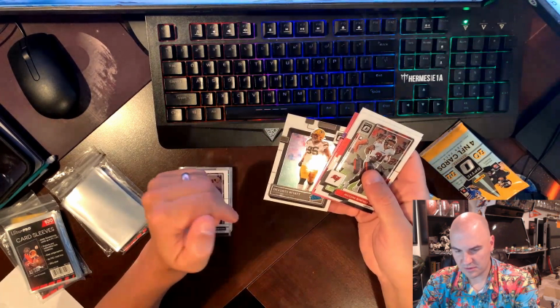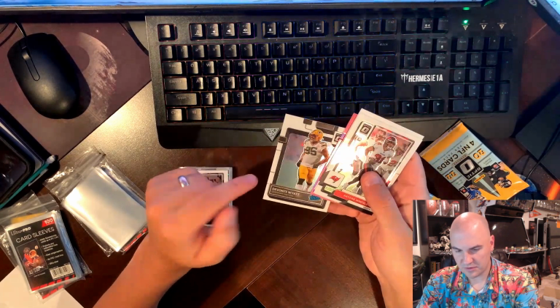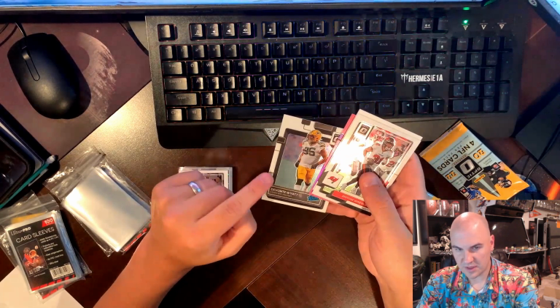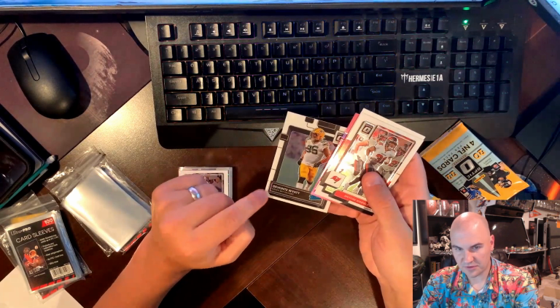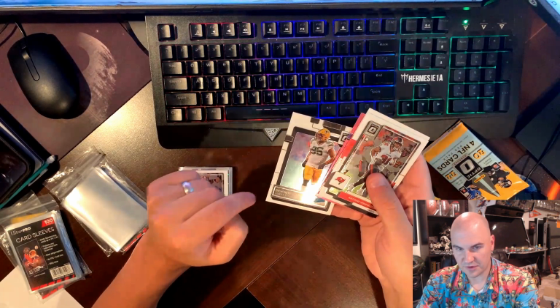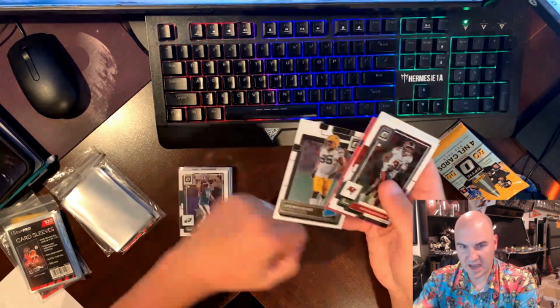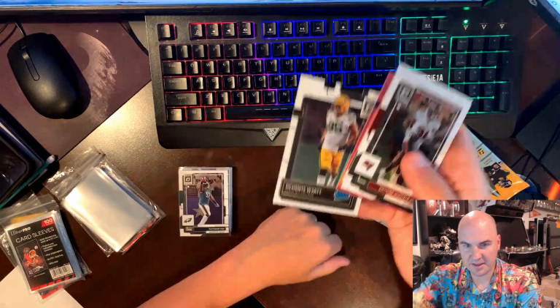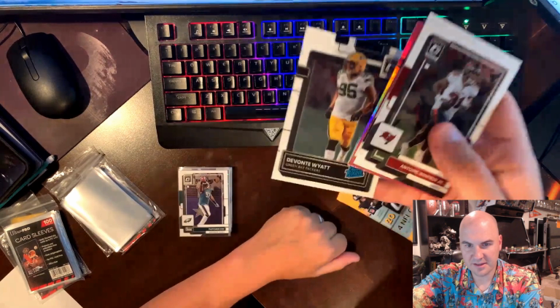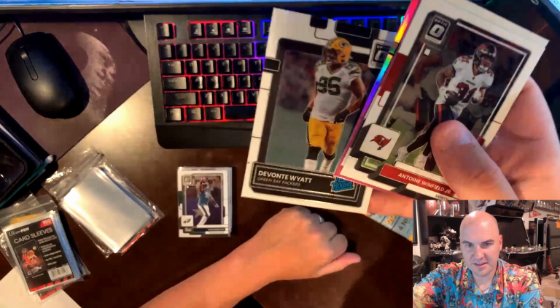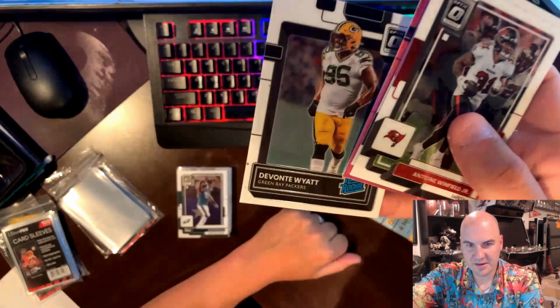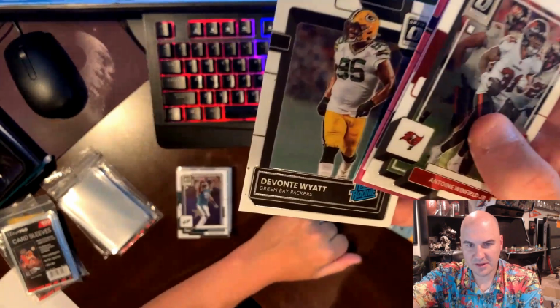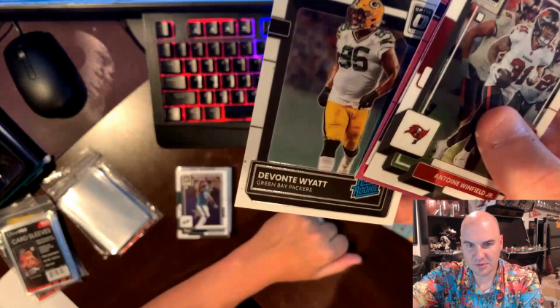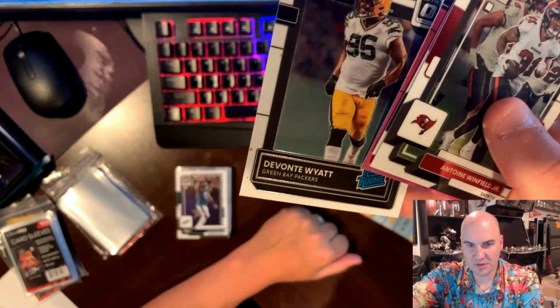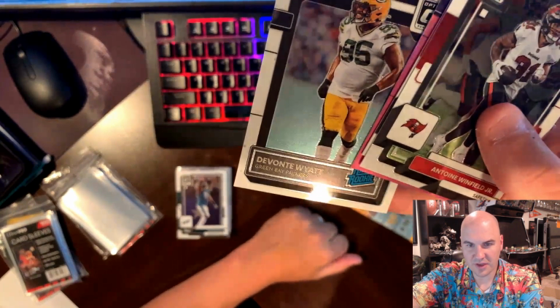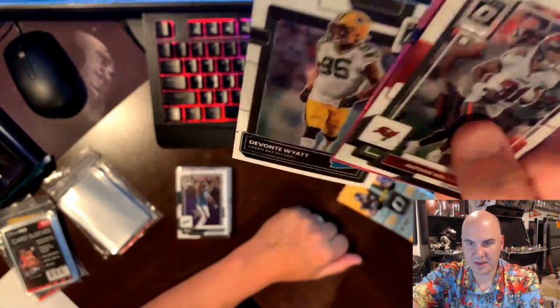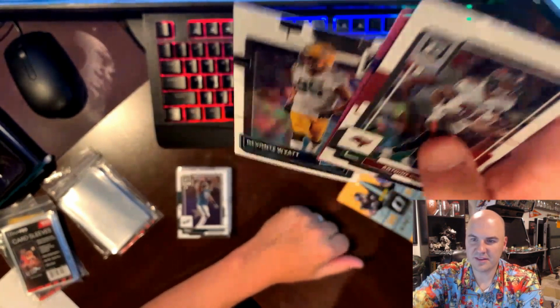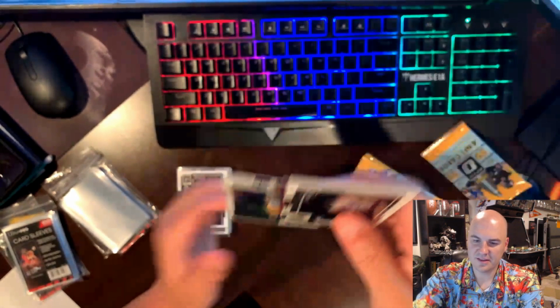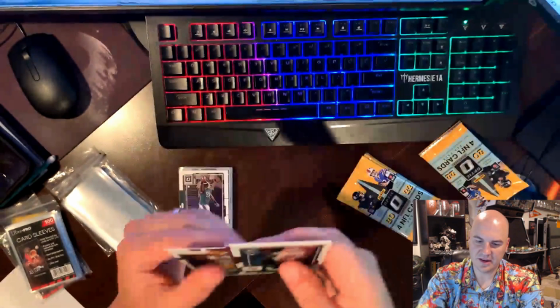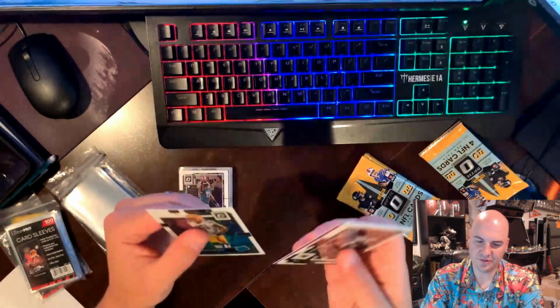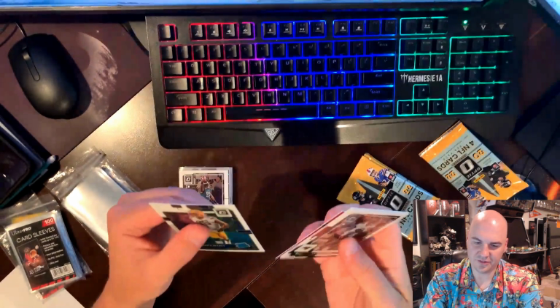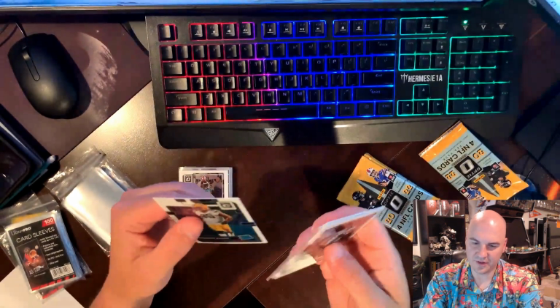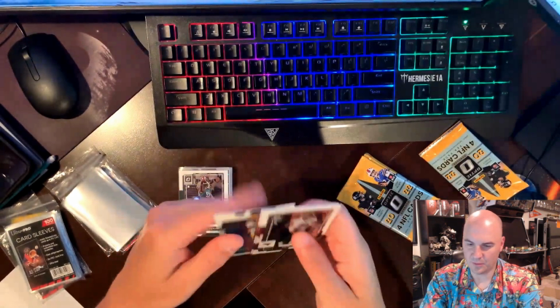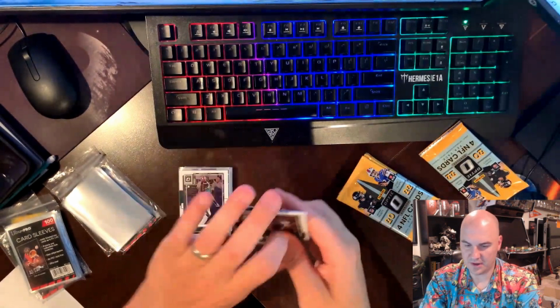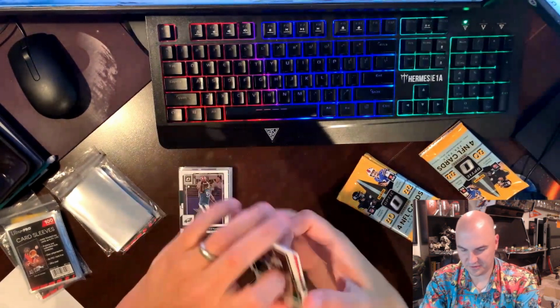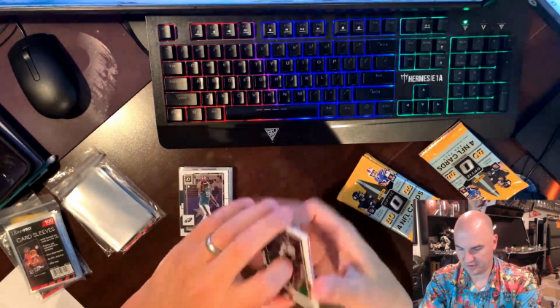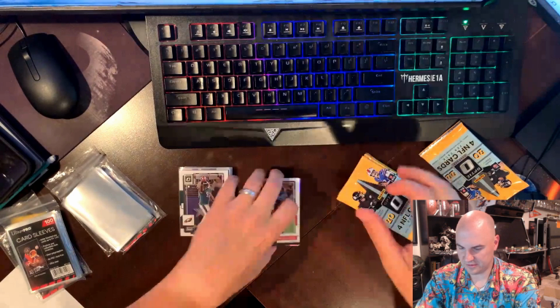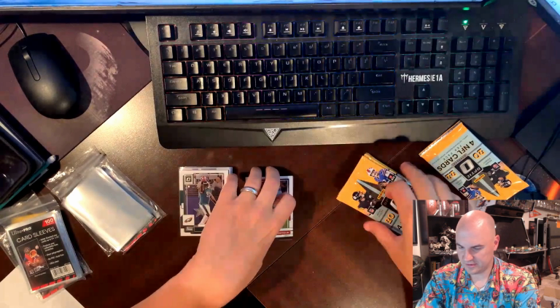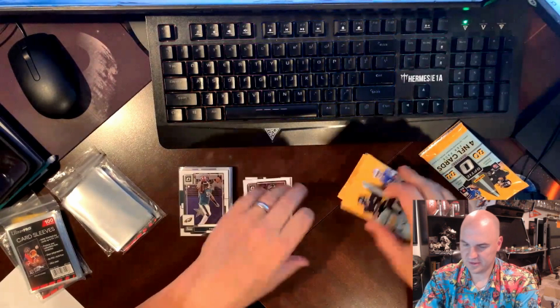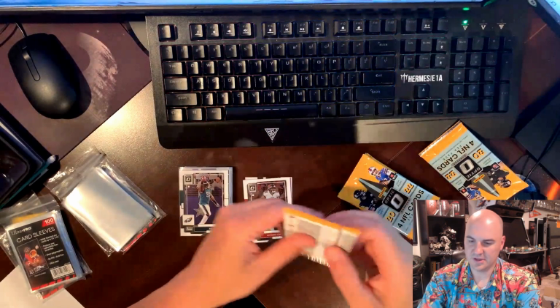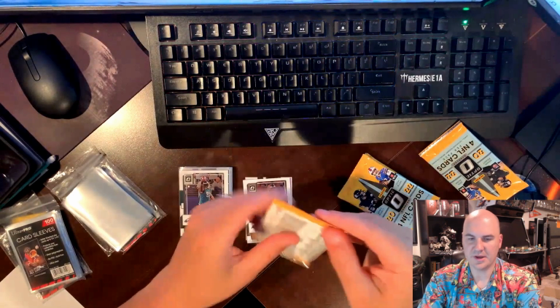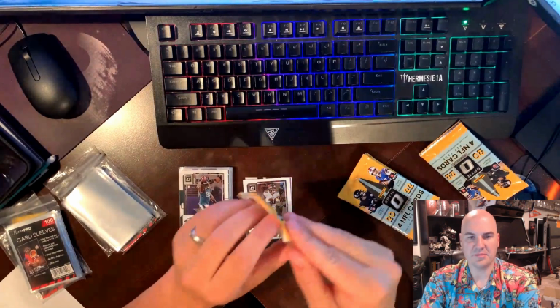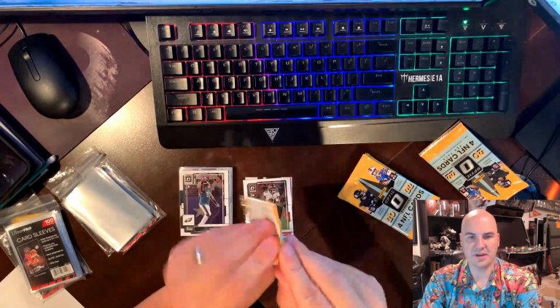You see that silver dot? What in the world is that? I know it's just Davante Wyatt but still — come on, Optic.